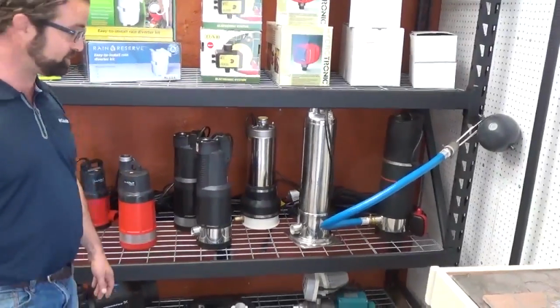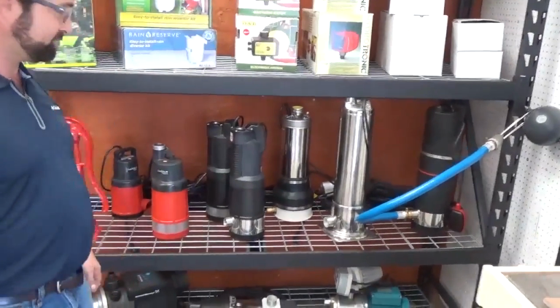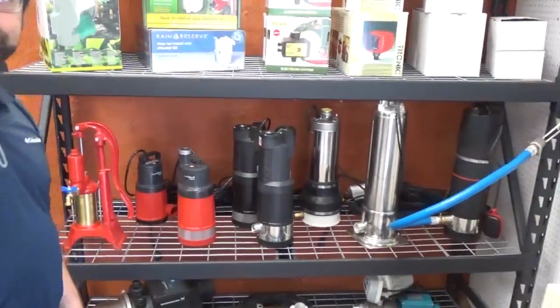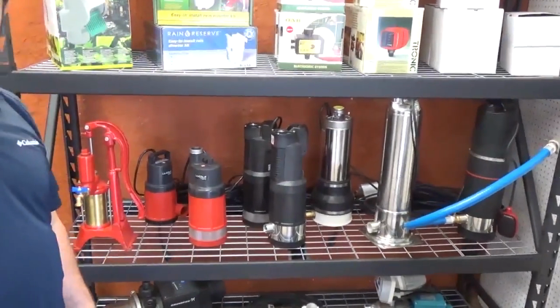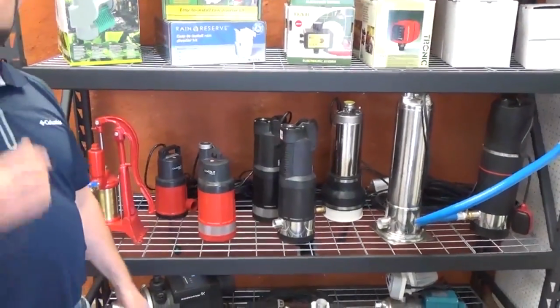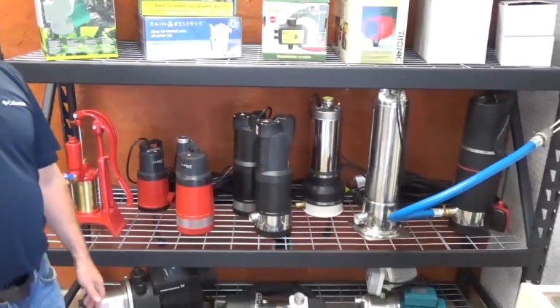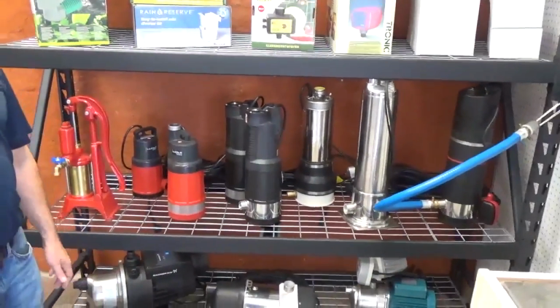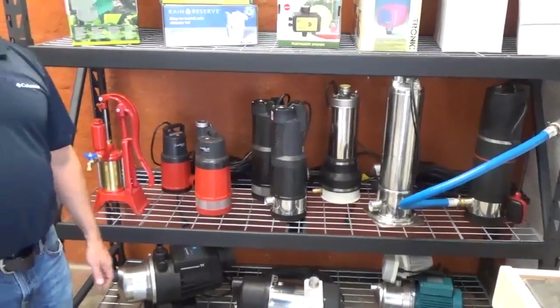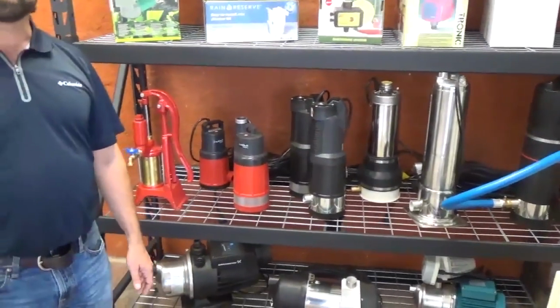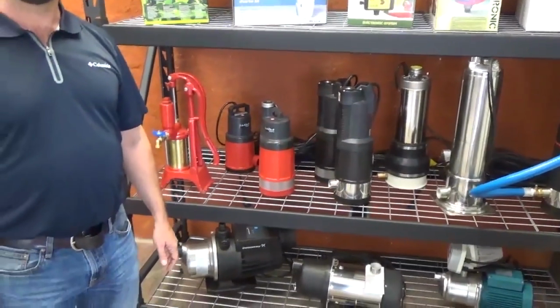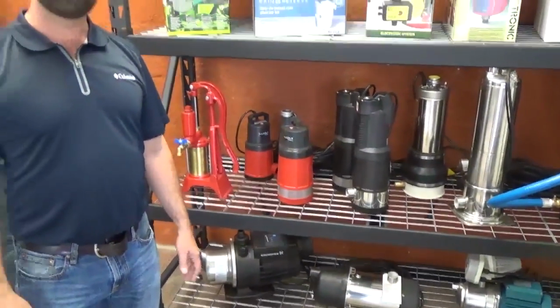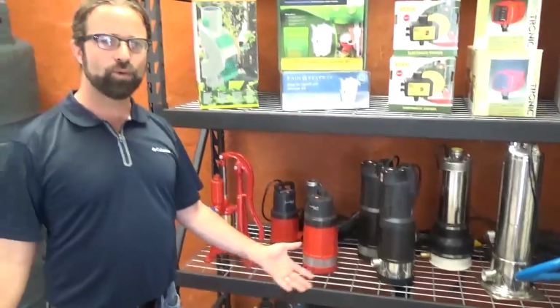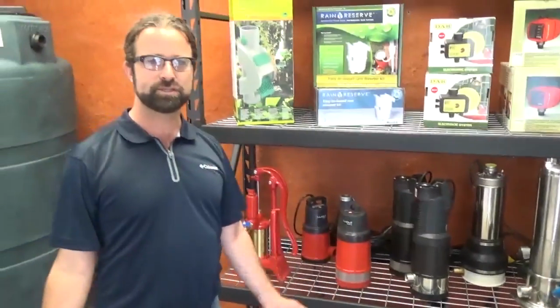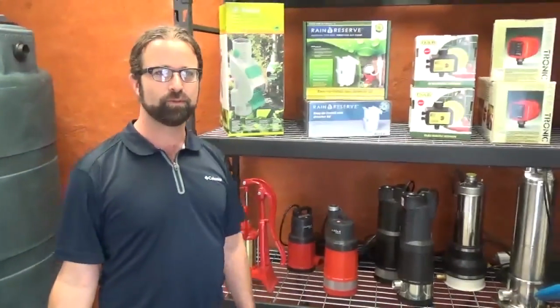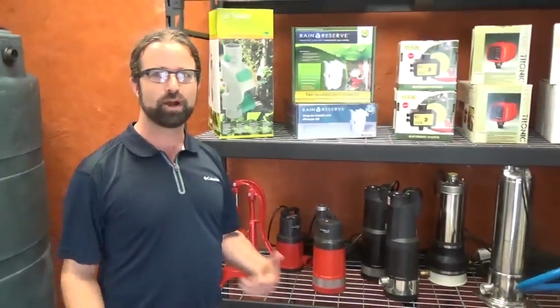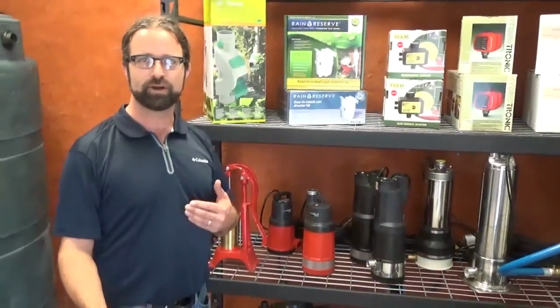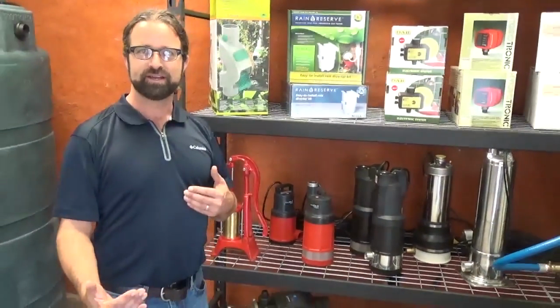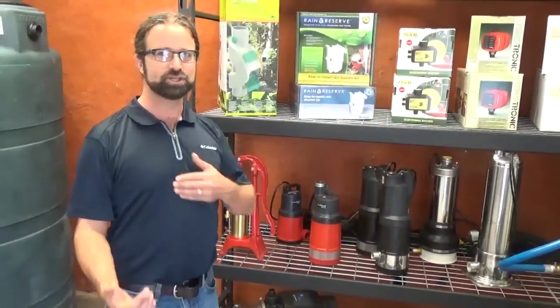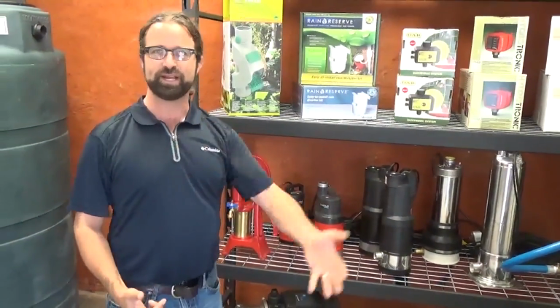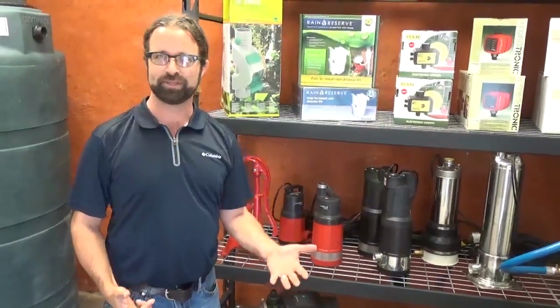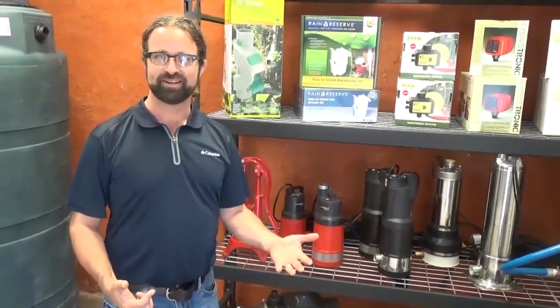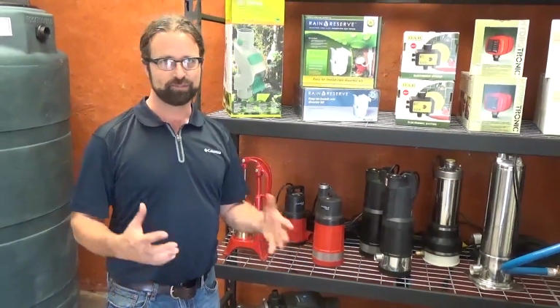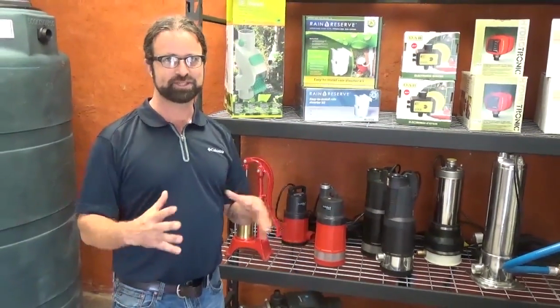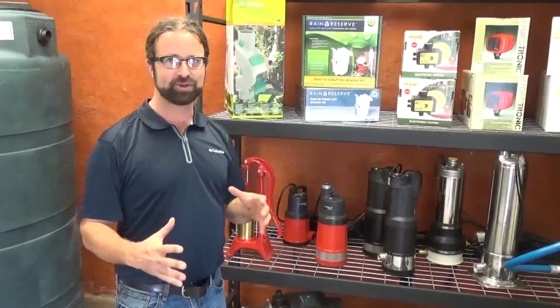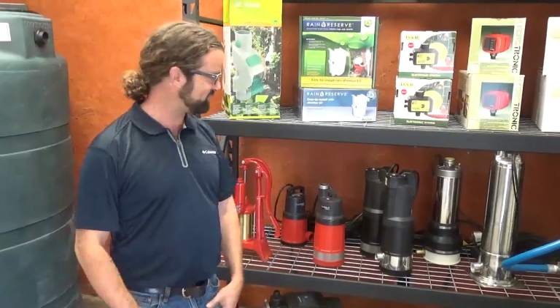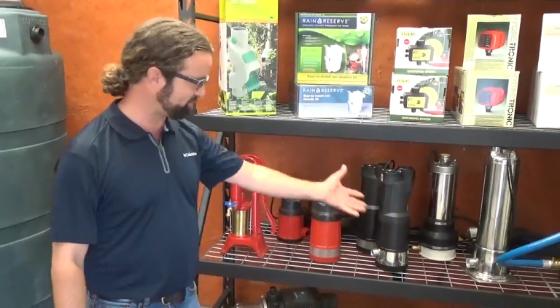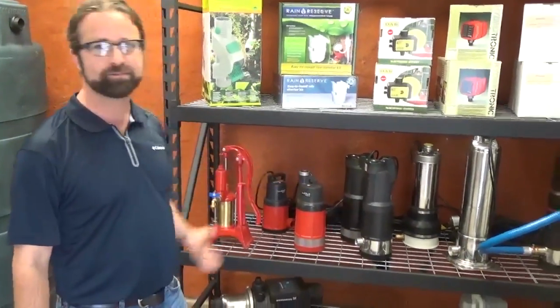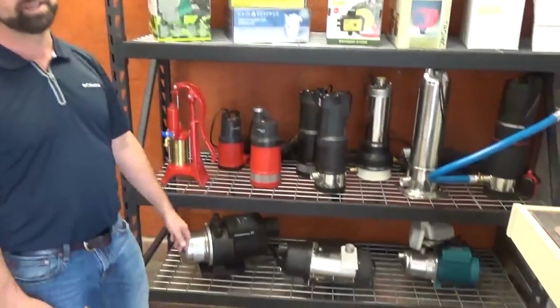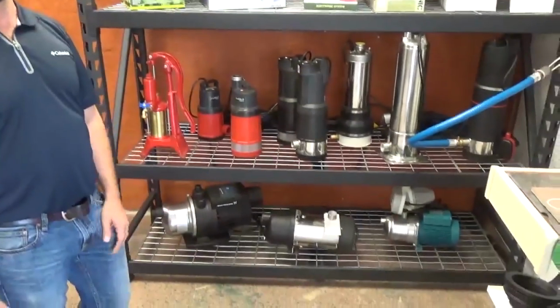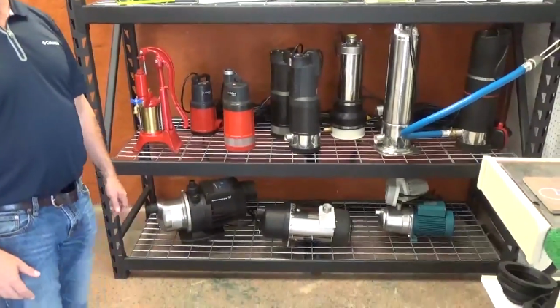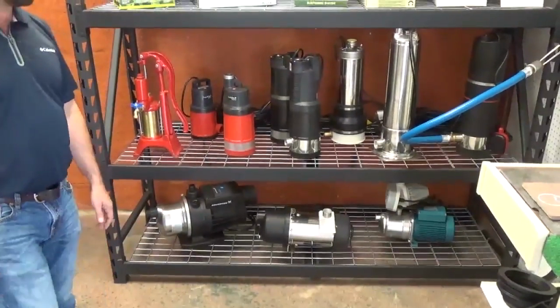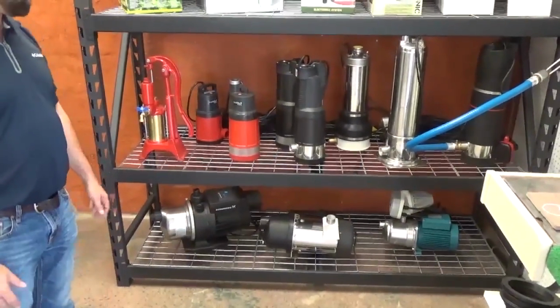I use their submersible solar pumps, so we do overlap in quite a few areas. You know what your system requirements are — you don't want to just throw any pump in there. You want to make sure you're sized correctly, and that's why they have a lot of options in pumping.